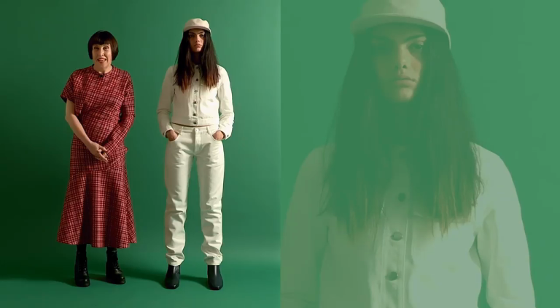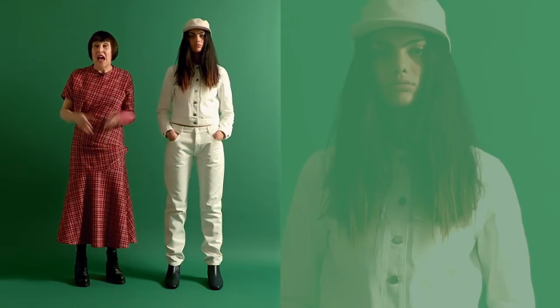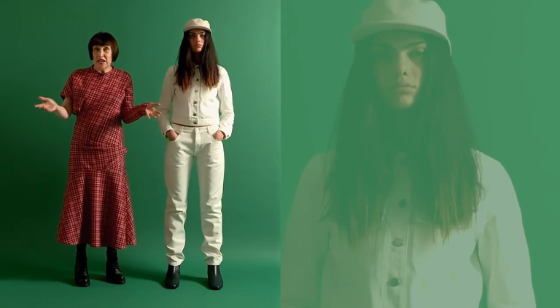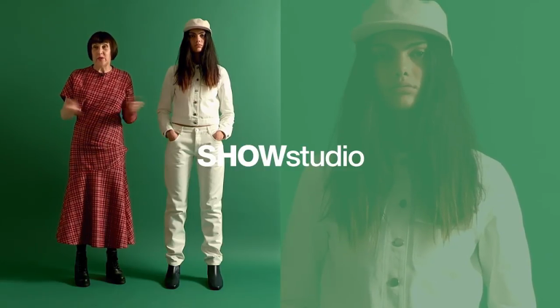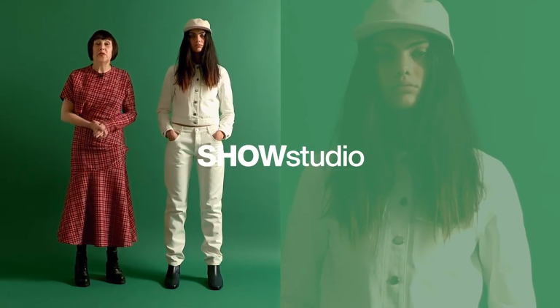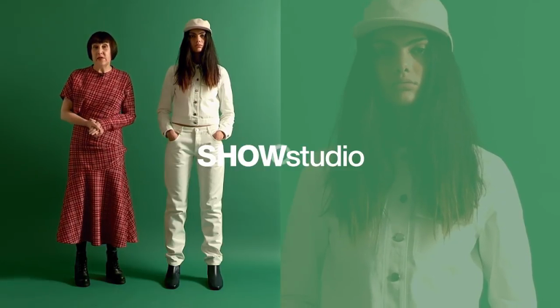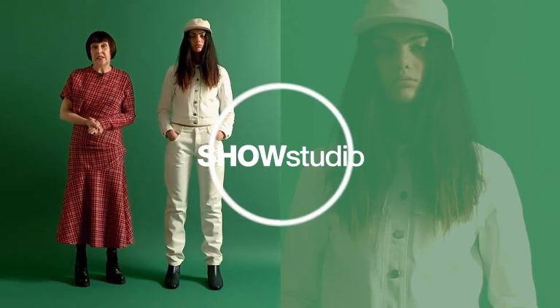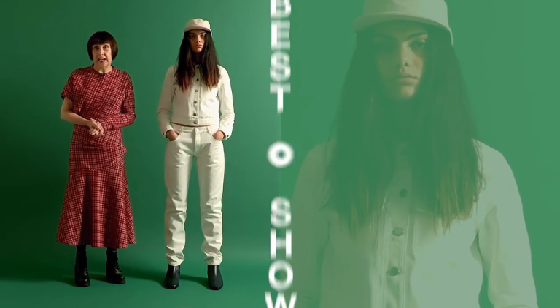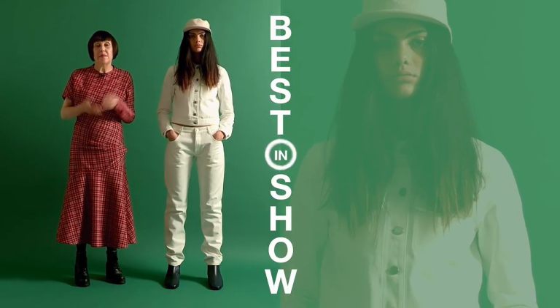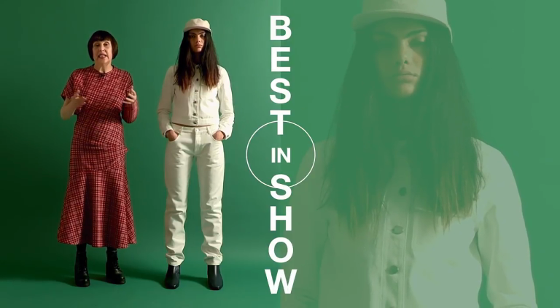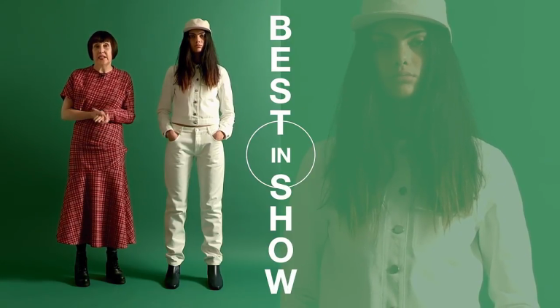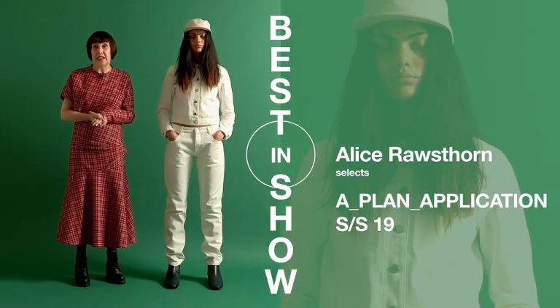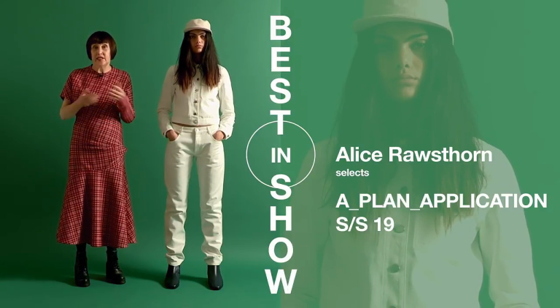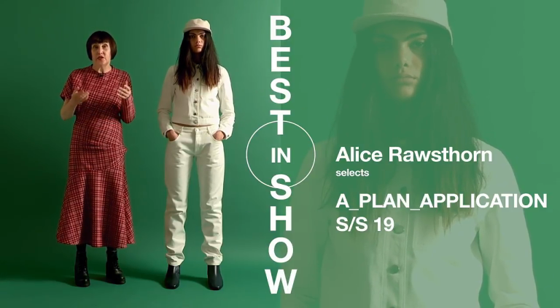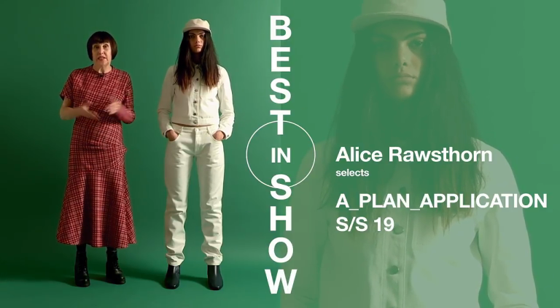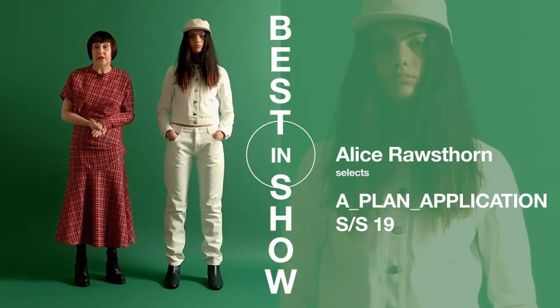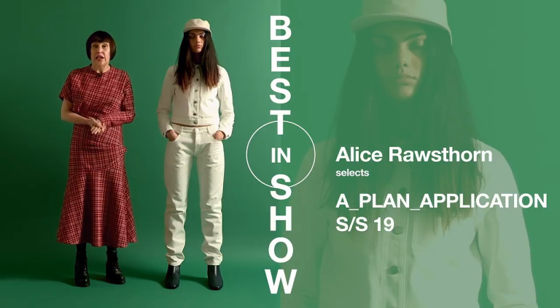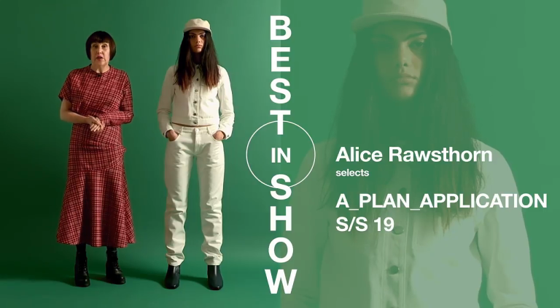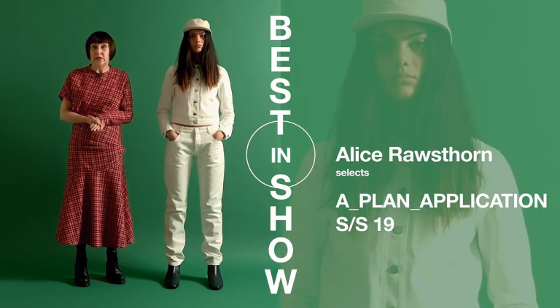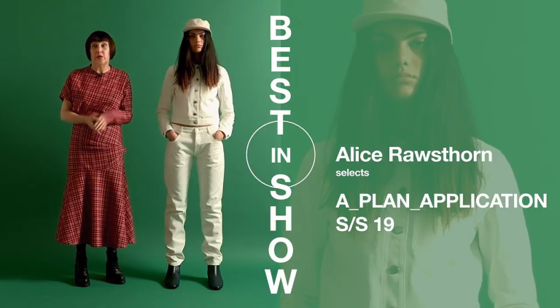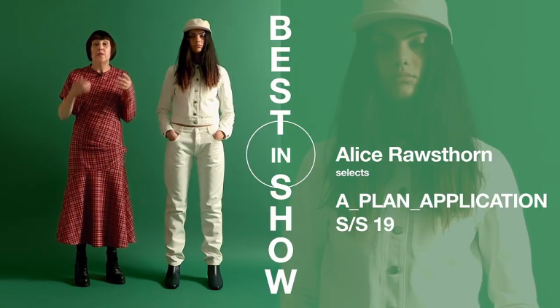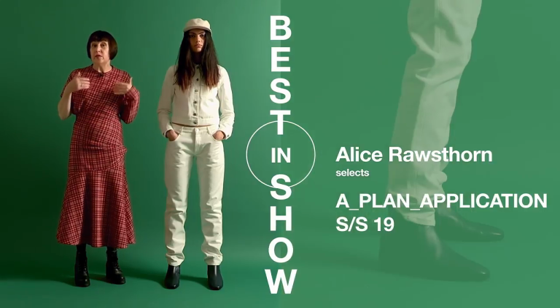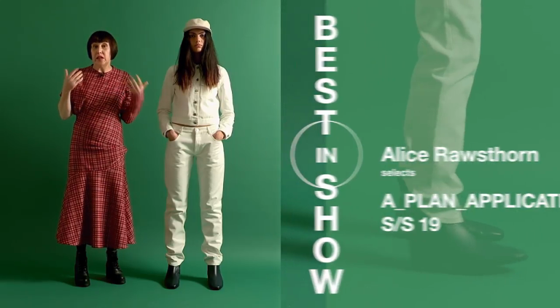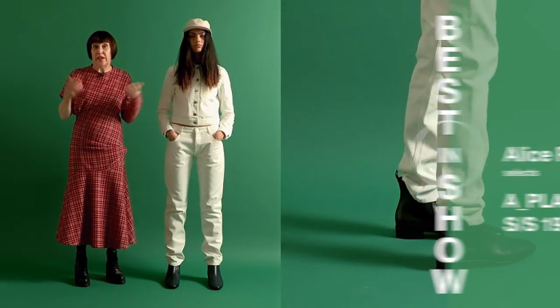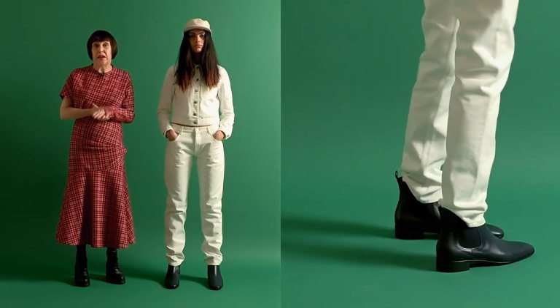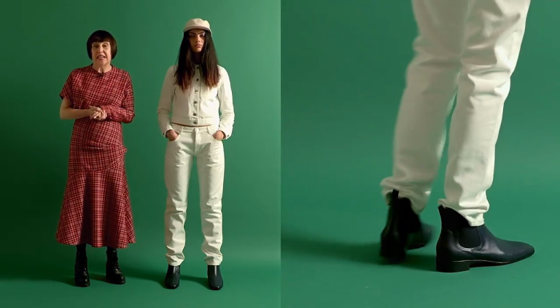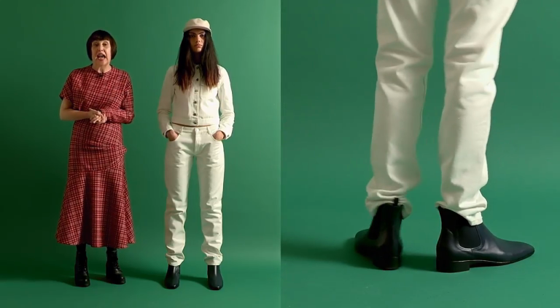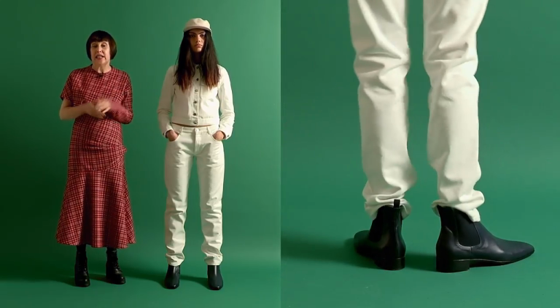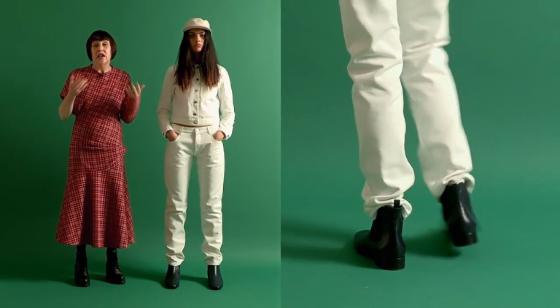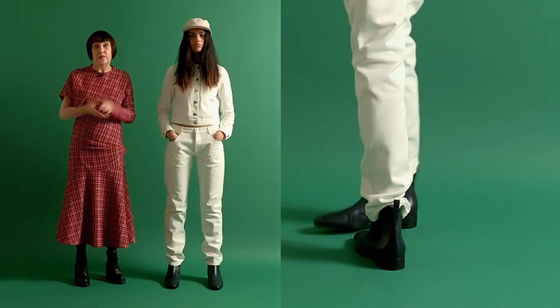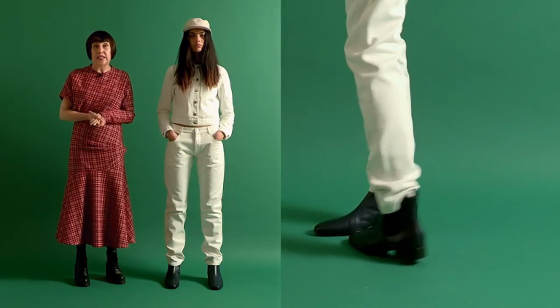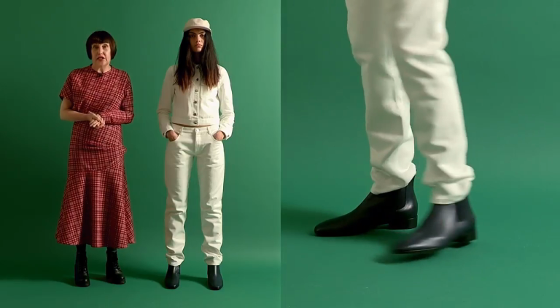I'm Alice Rosethorn and I write about design. I'm mainly interested in design as a social, political and environmental tool, but I also love it personally and so I'm really into fashion.